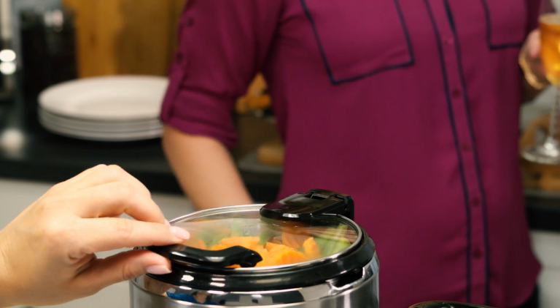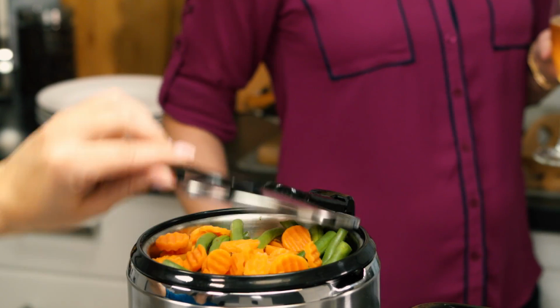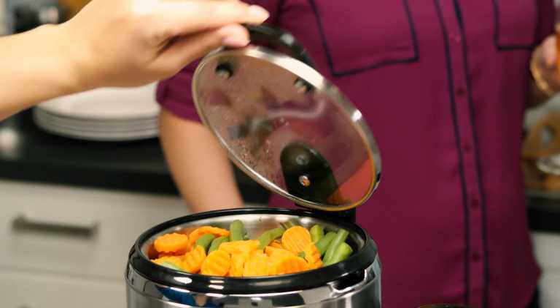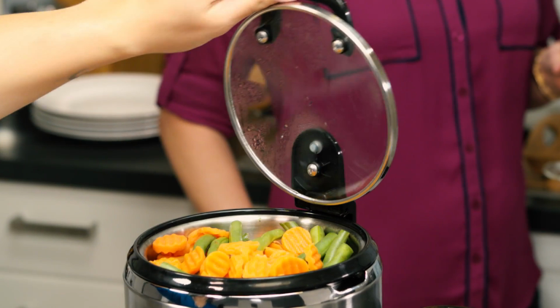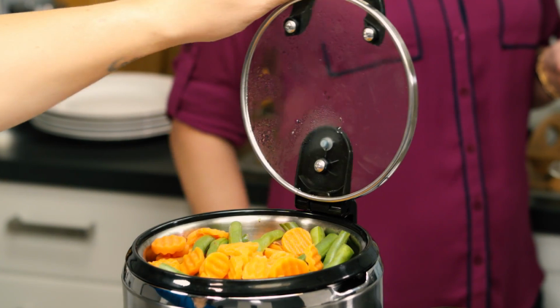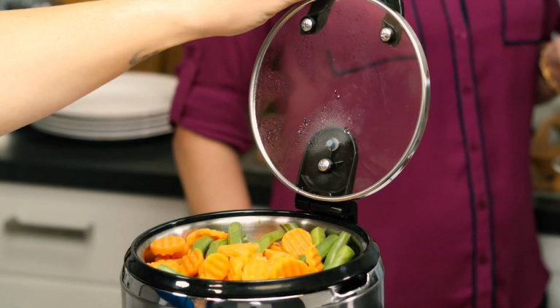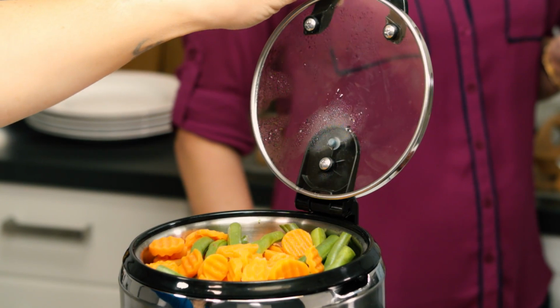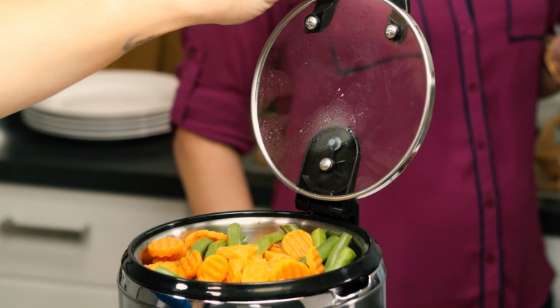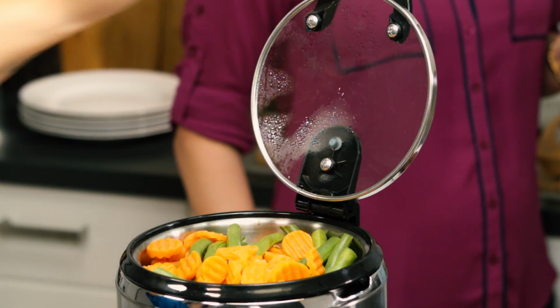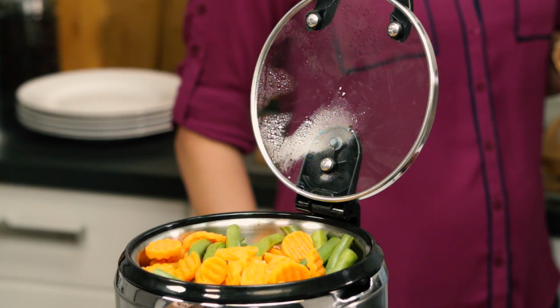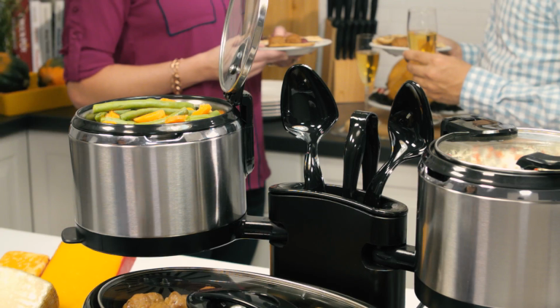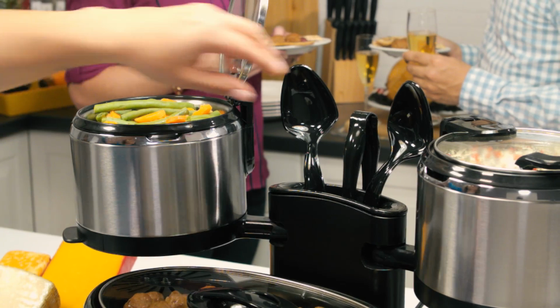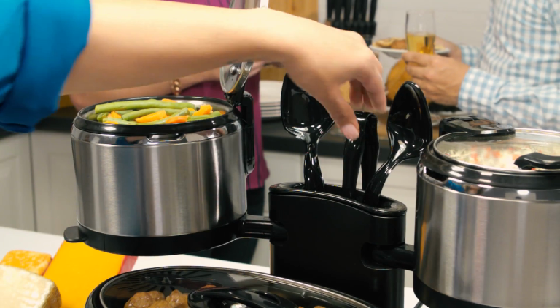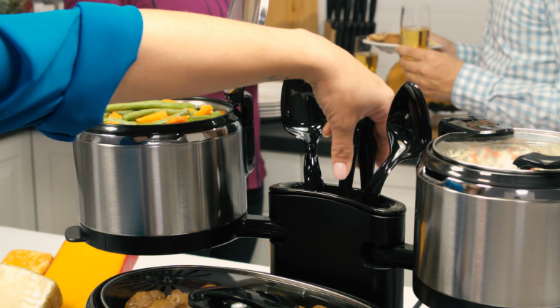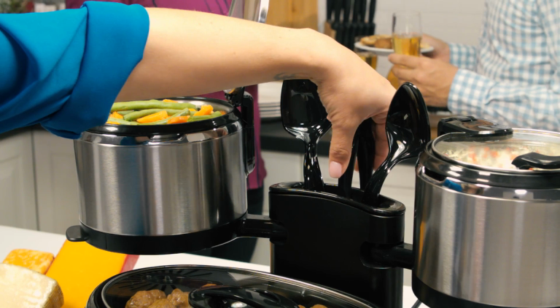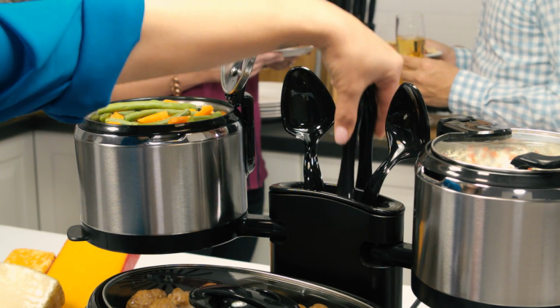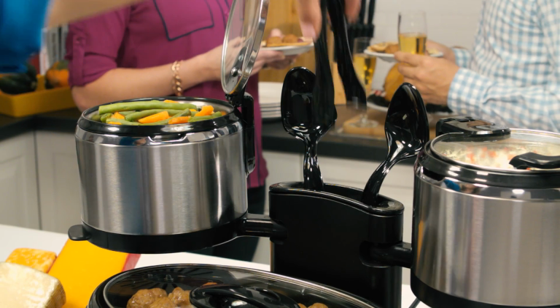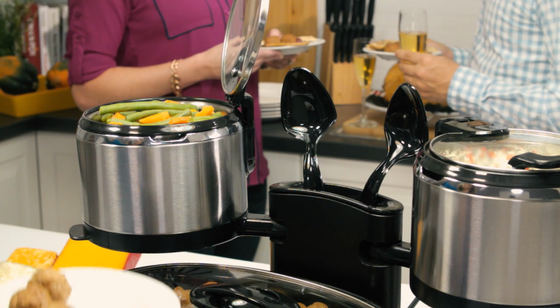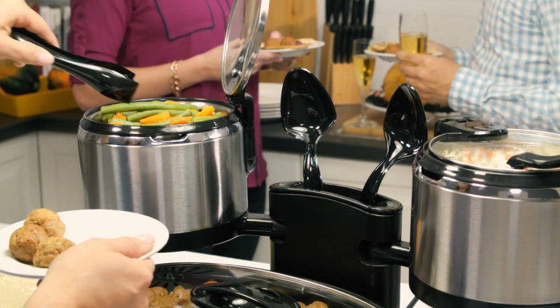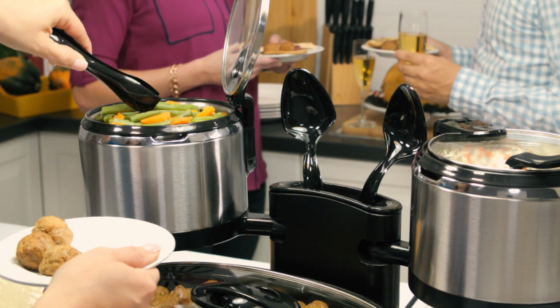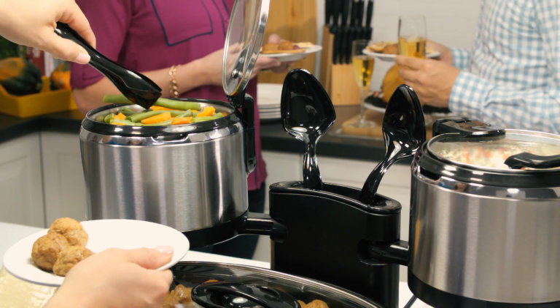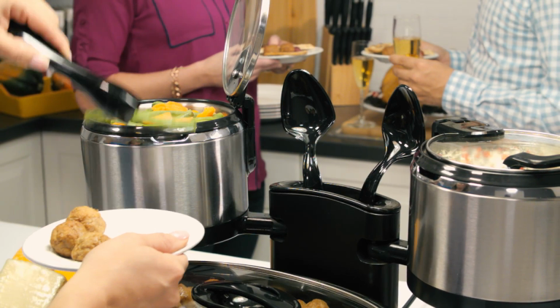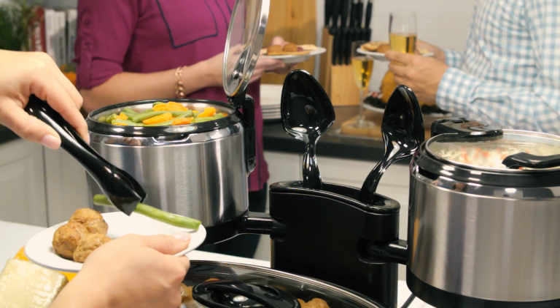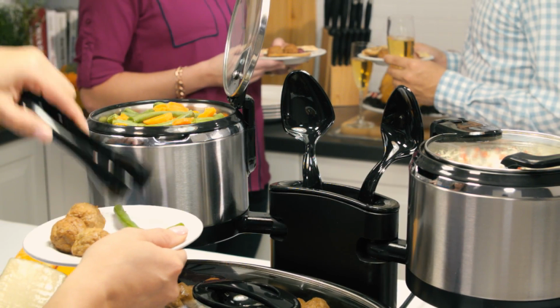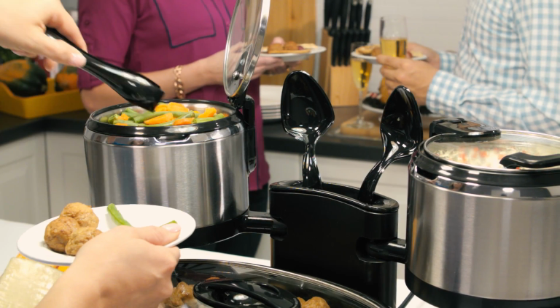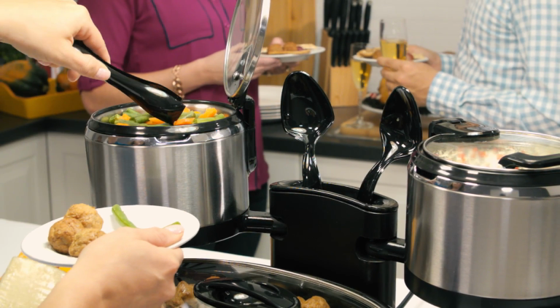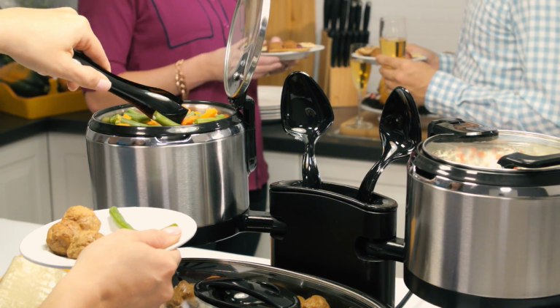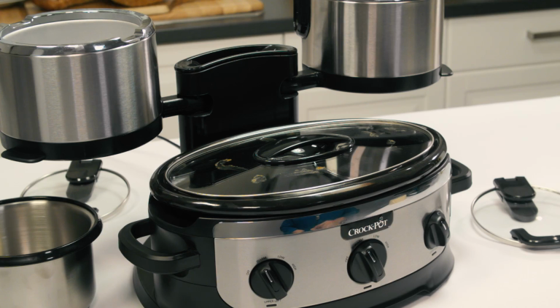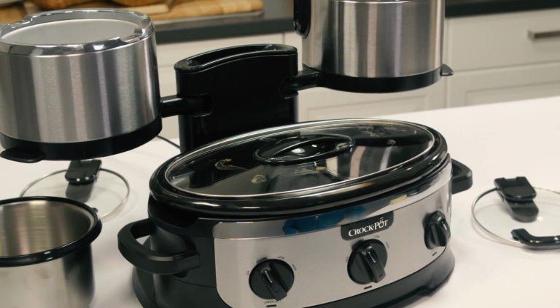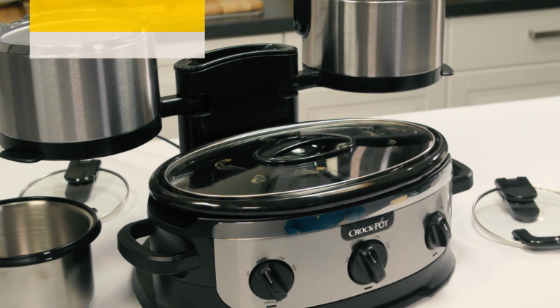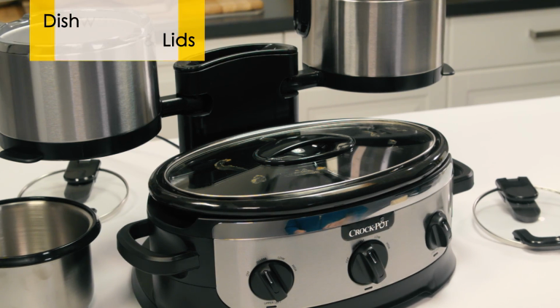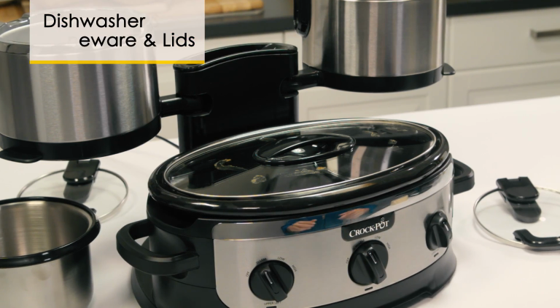Hinged lids on top flip up to make serving easier. The integrated utensil holder keeps serving utensils organized, and when the party's over,